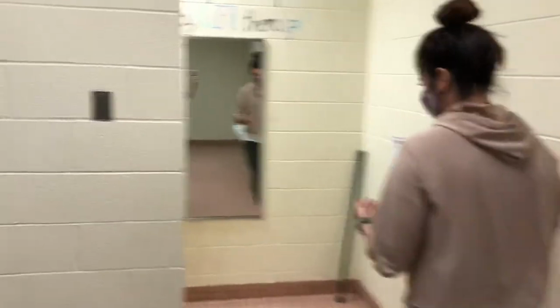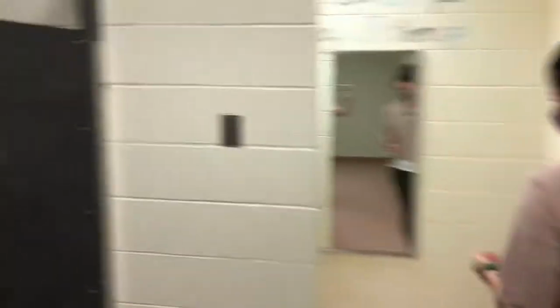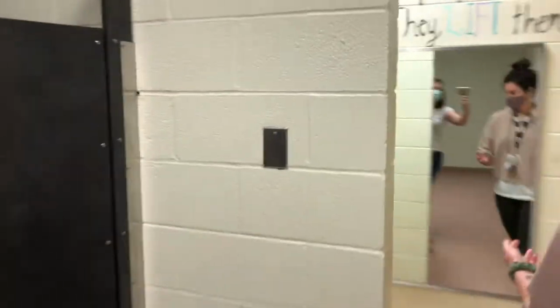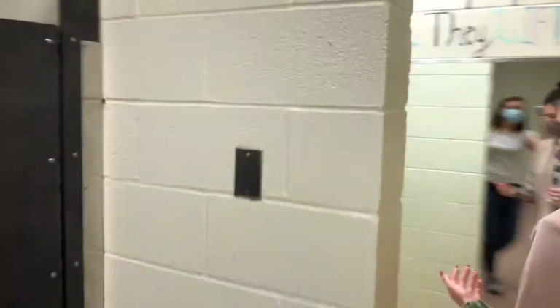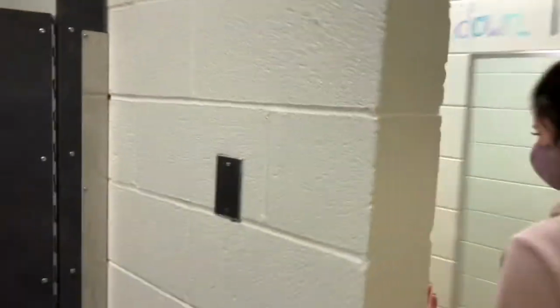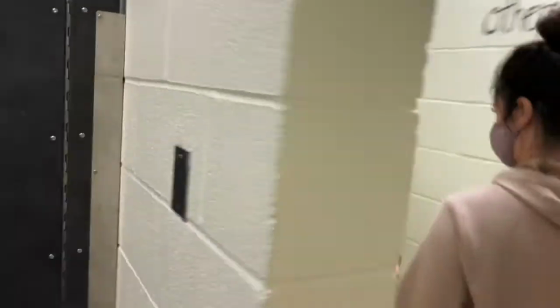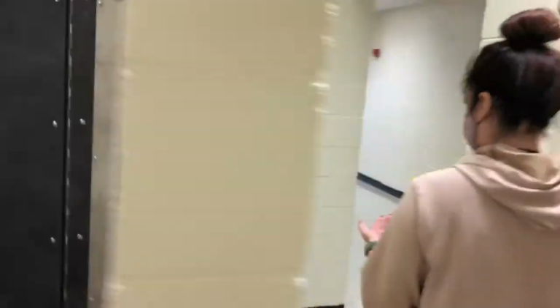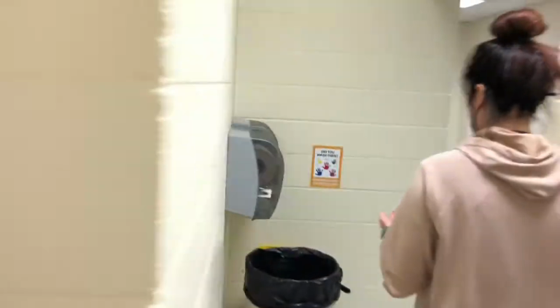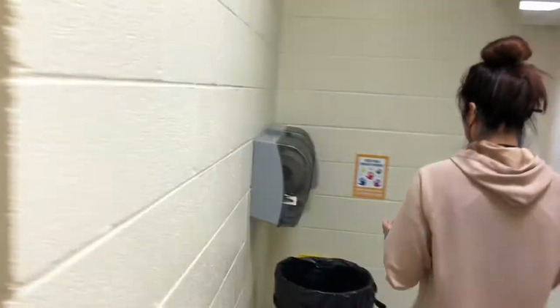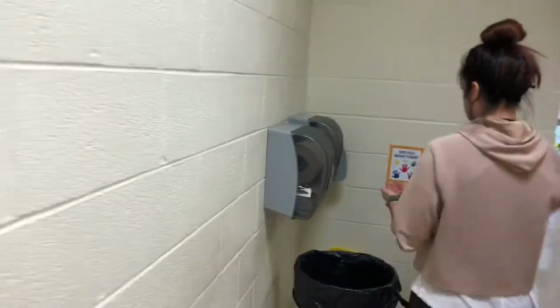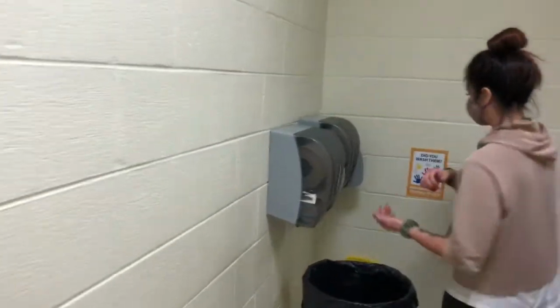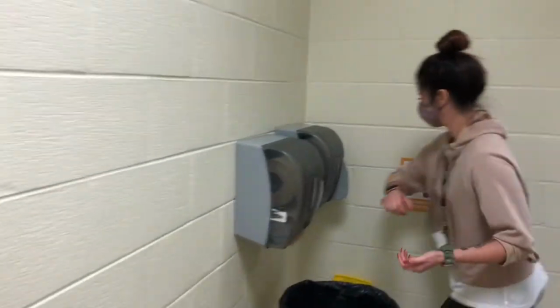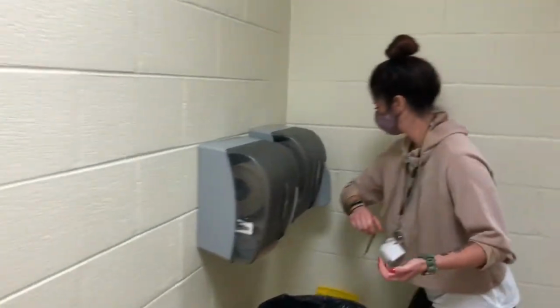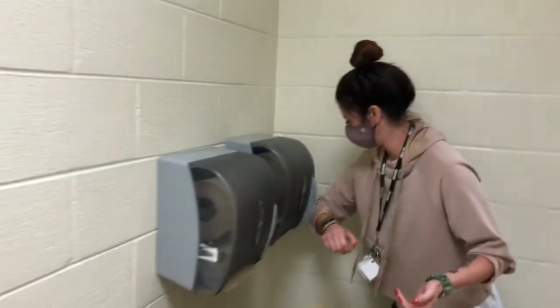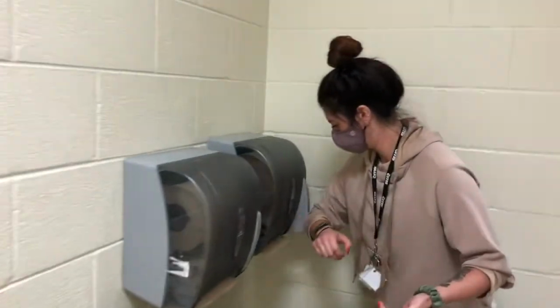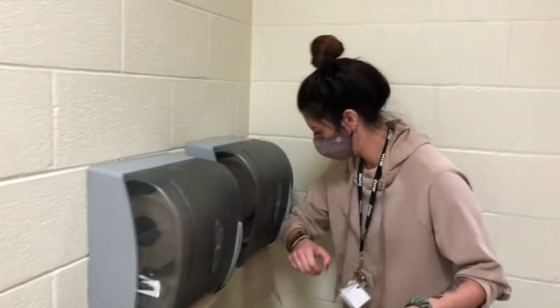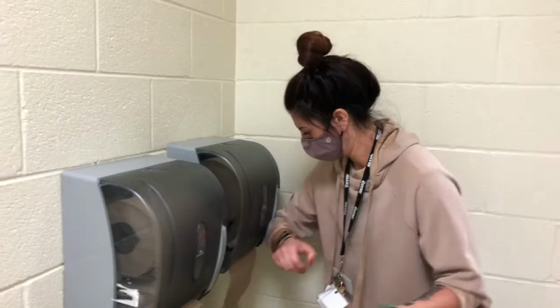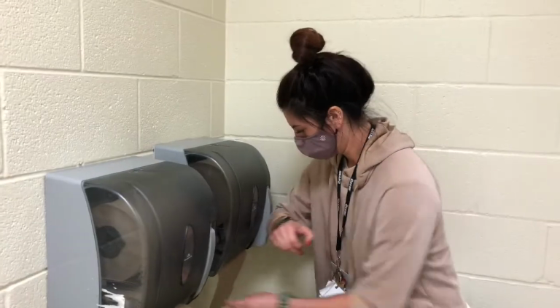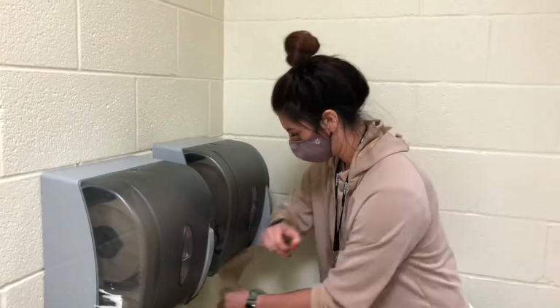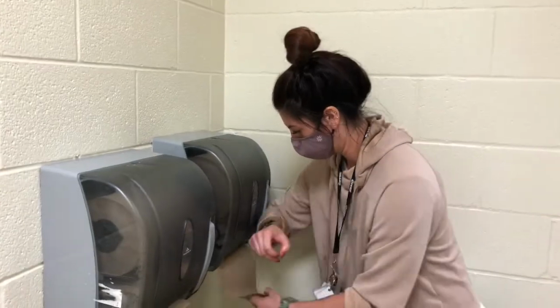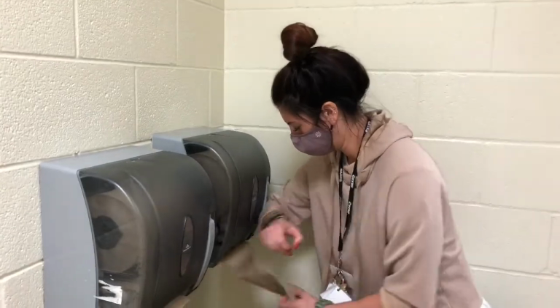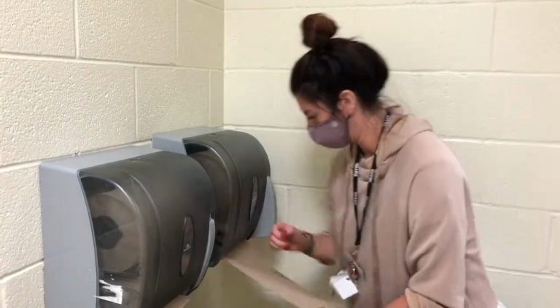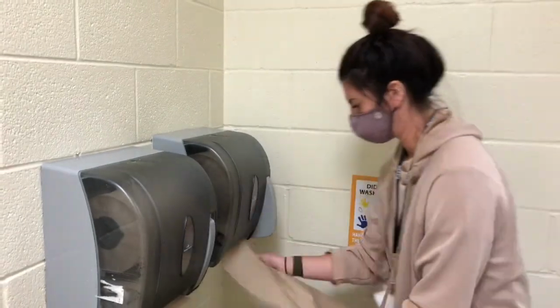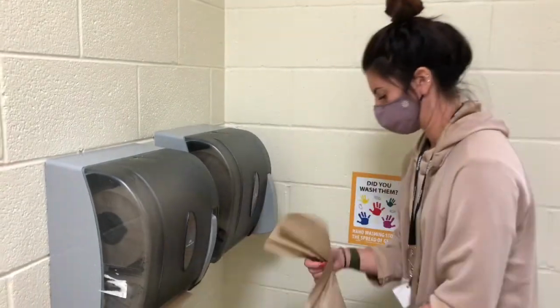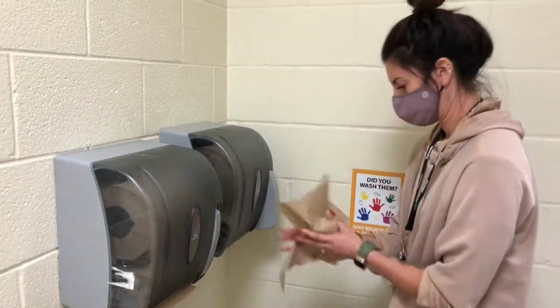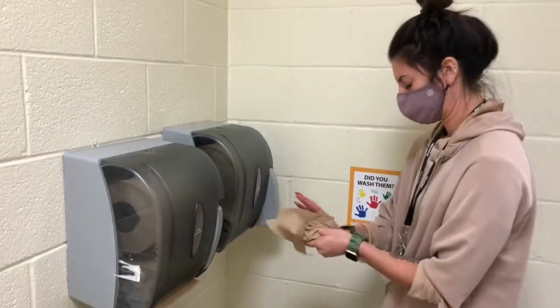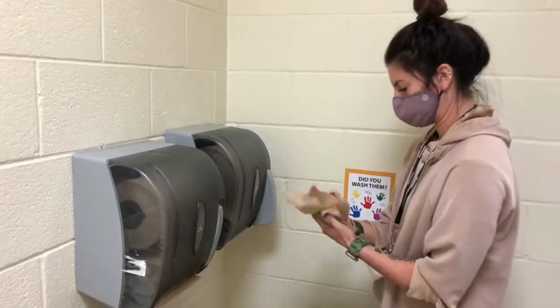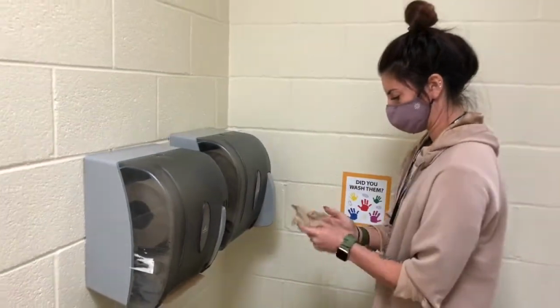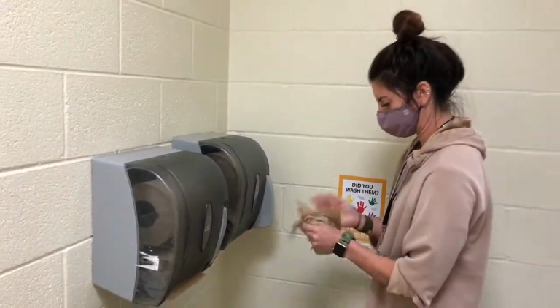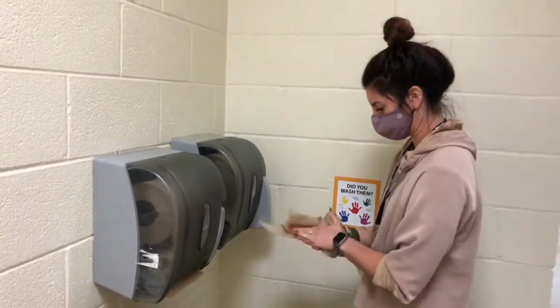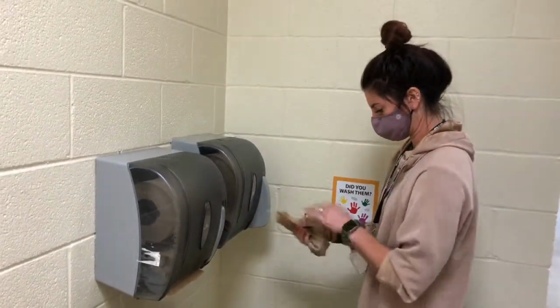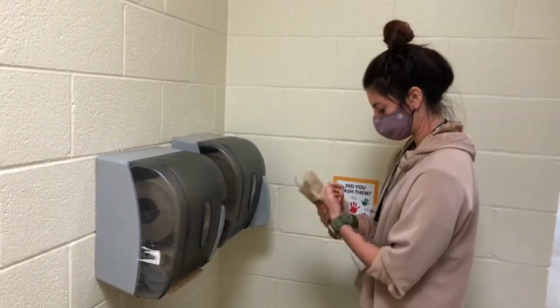Finally, you're ready to dry your hands with a paper towel. Notice how Ms. Shorter is using her elbow so her clean hands don't touch the paper towel dispenser.